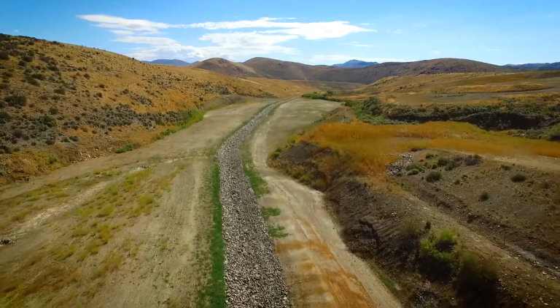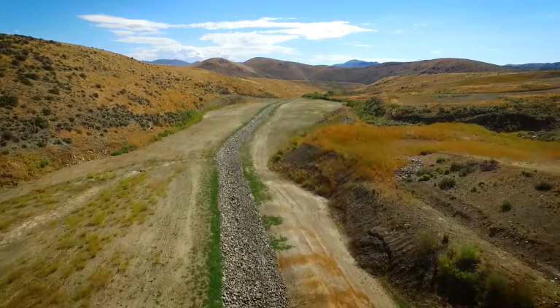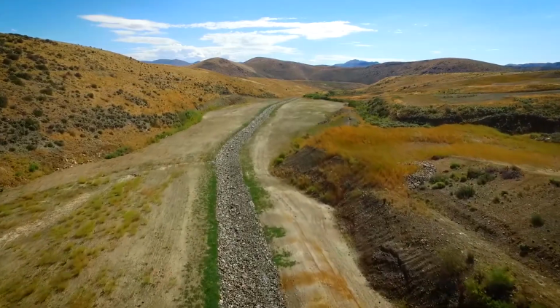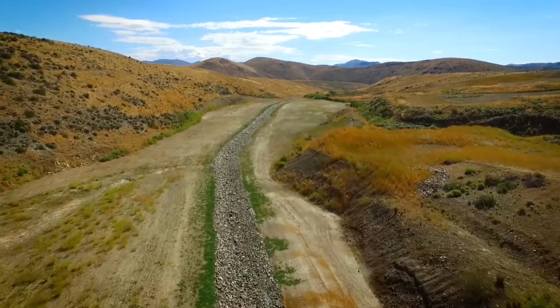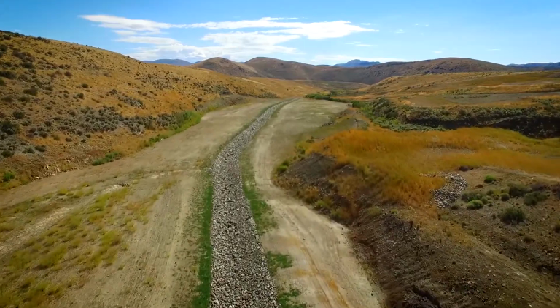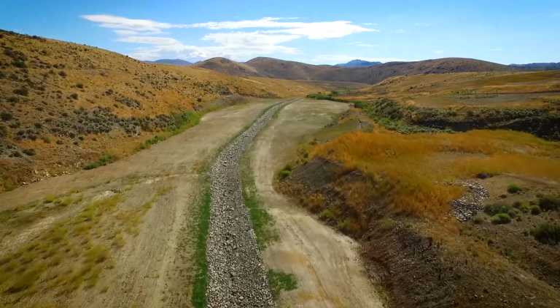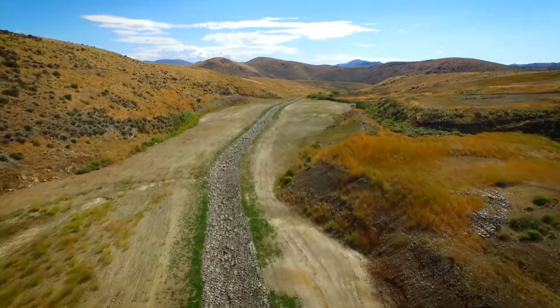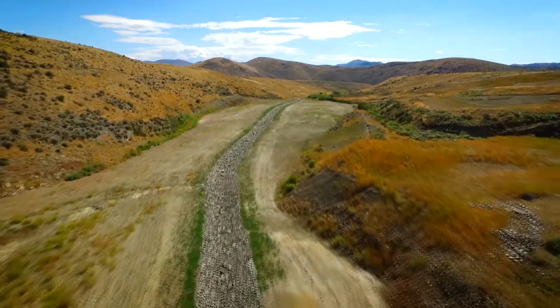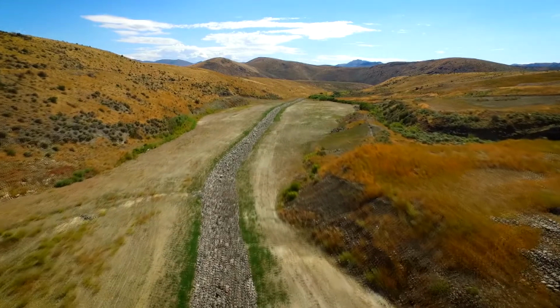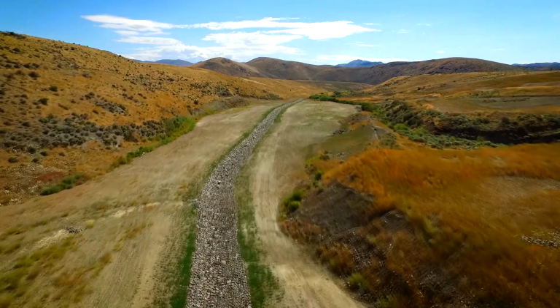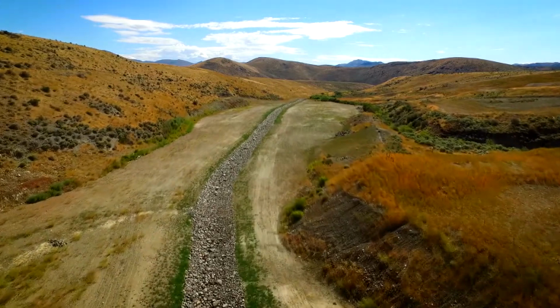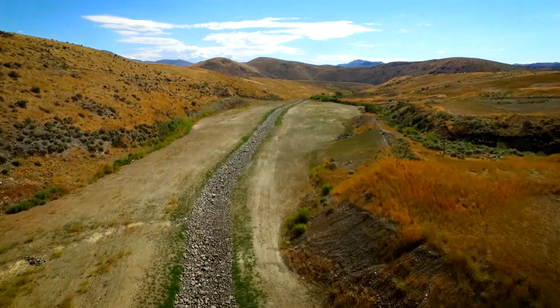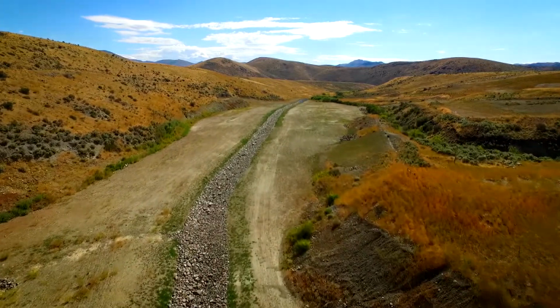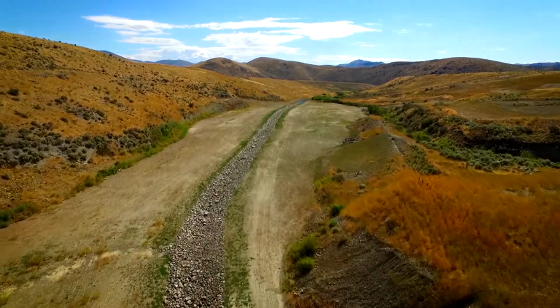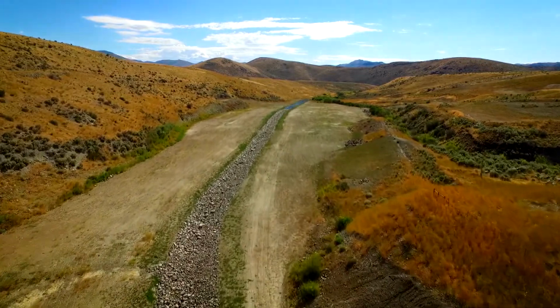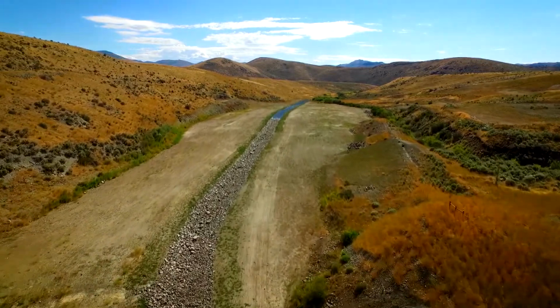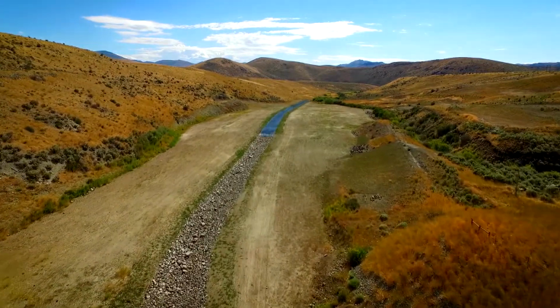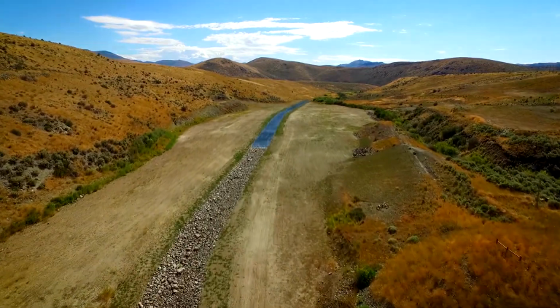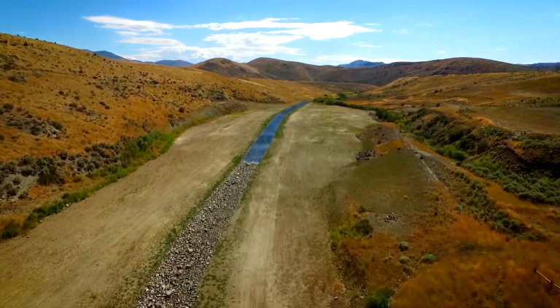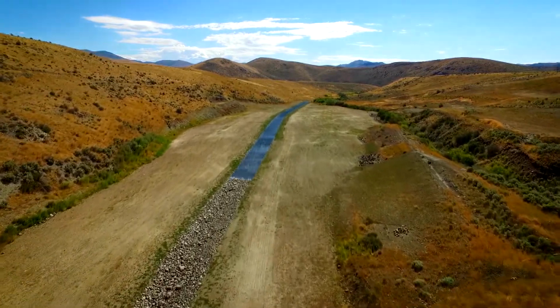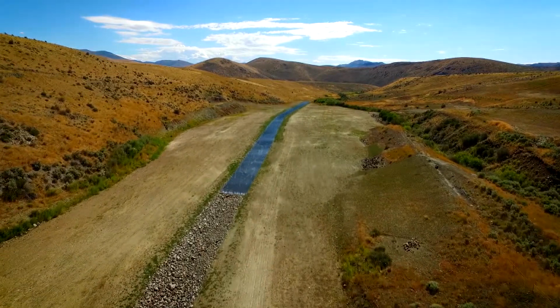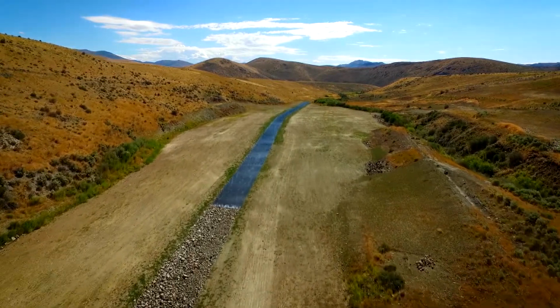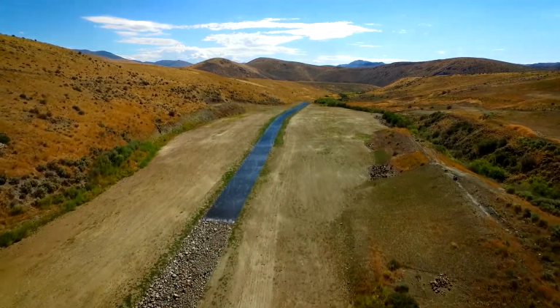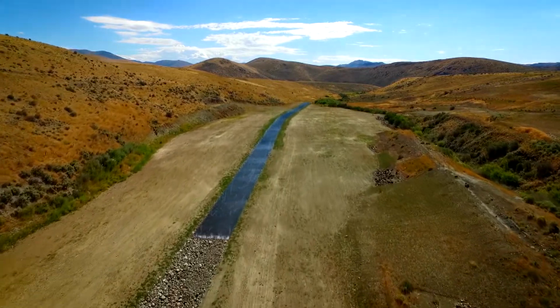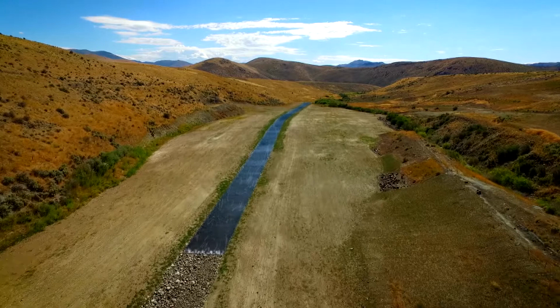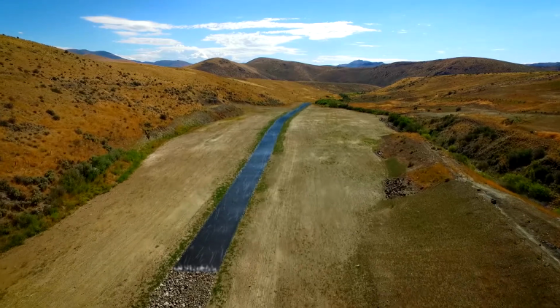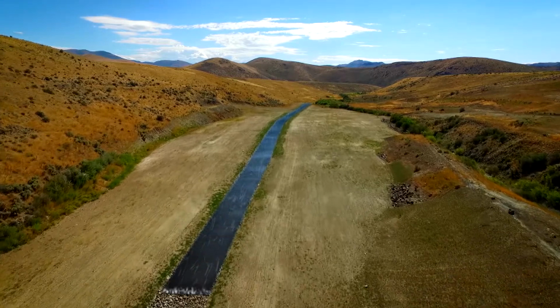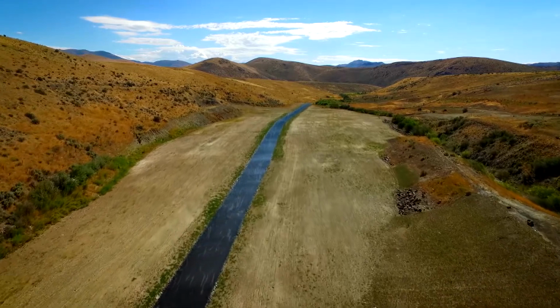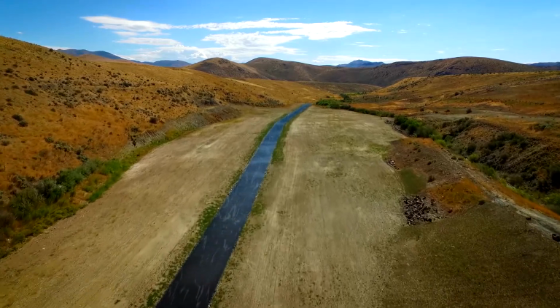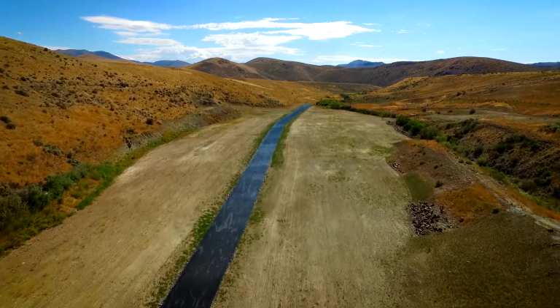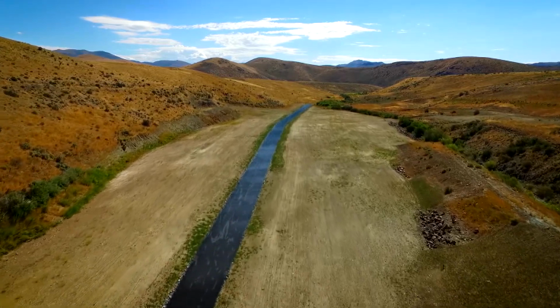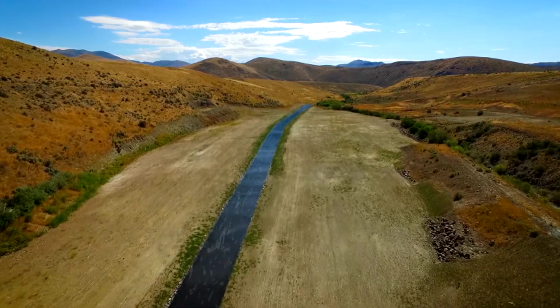The creek was designed to facilitate fish passage. After we removed the tailings, we reconstructed the creek in its original position.